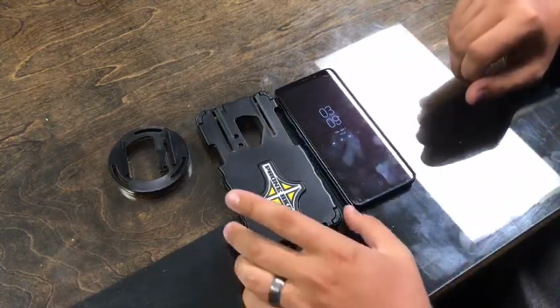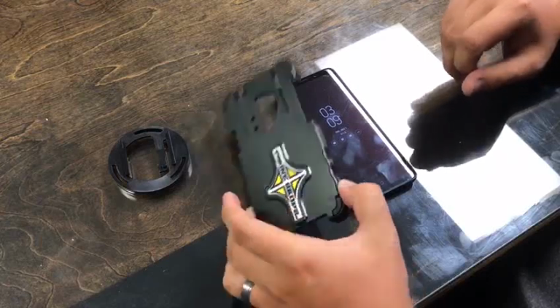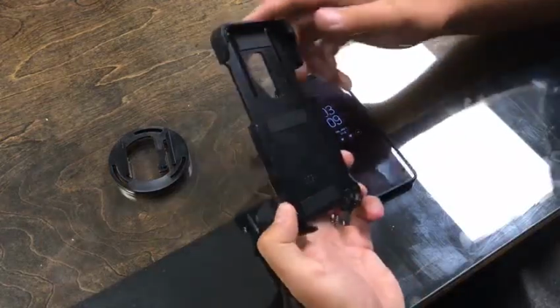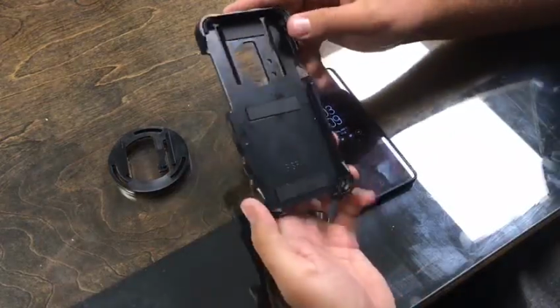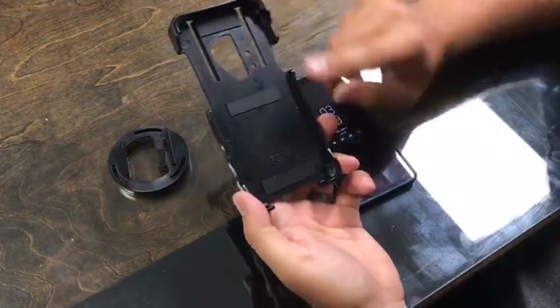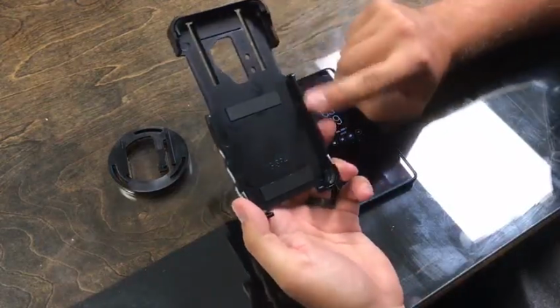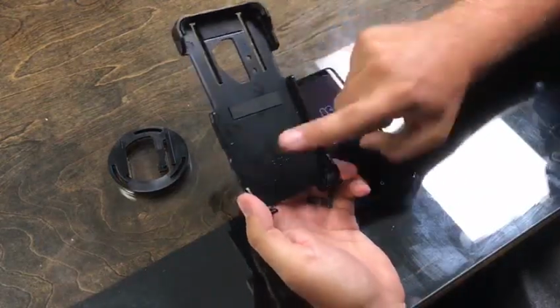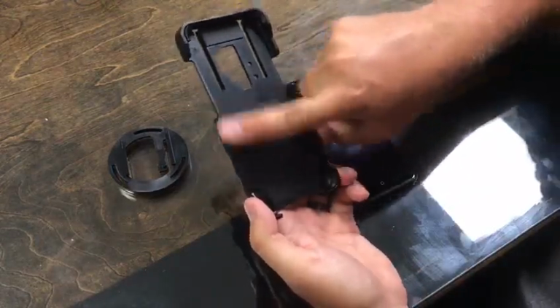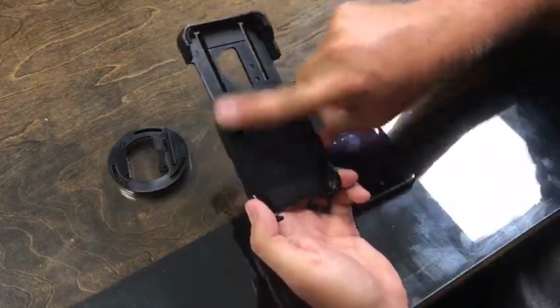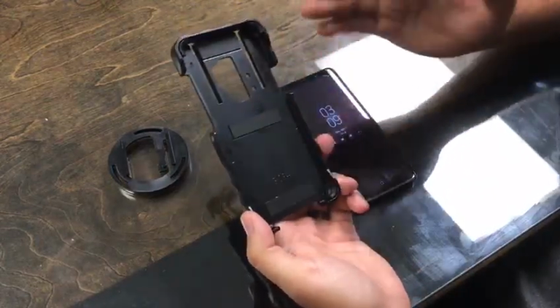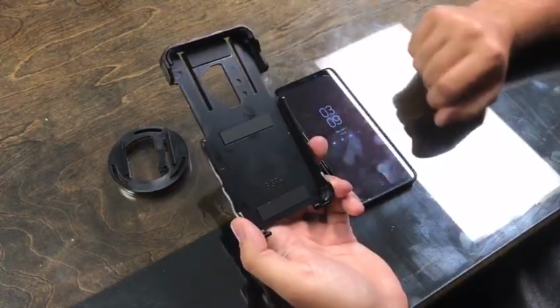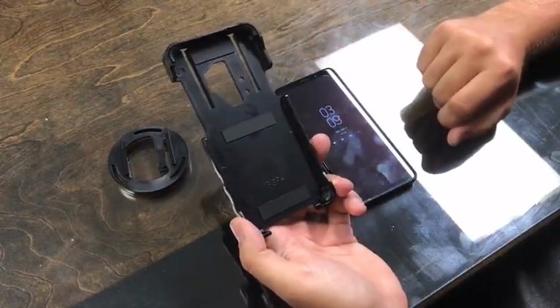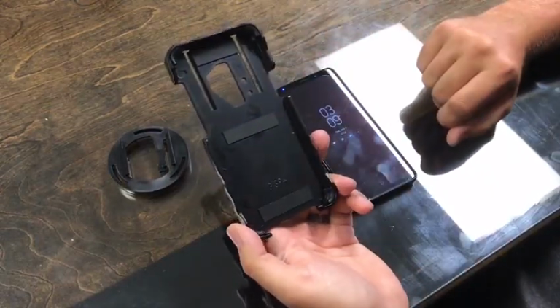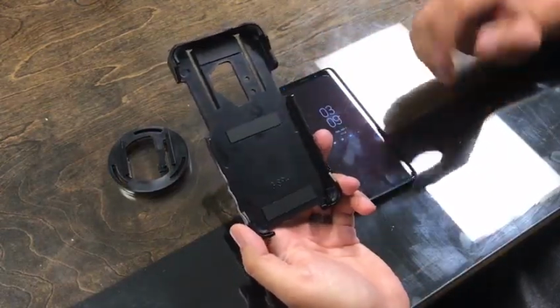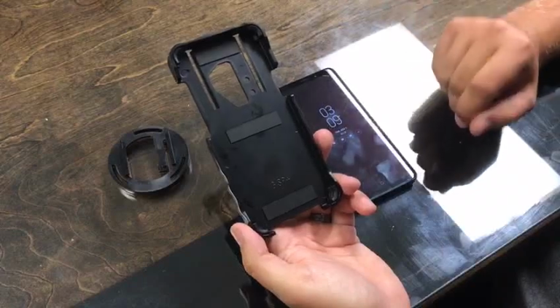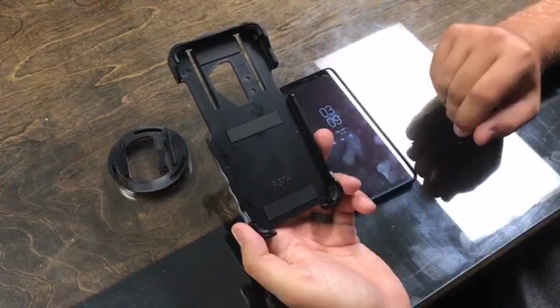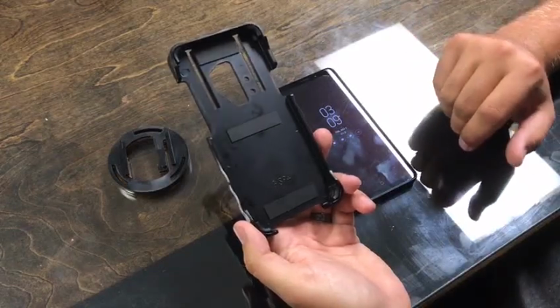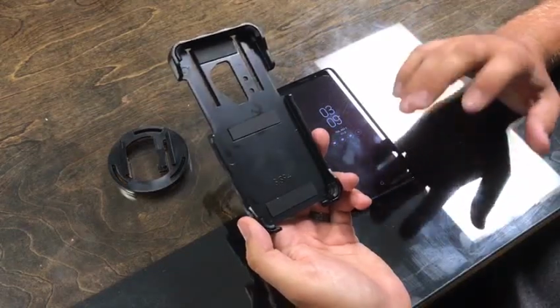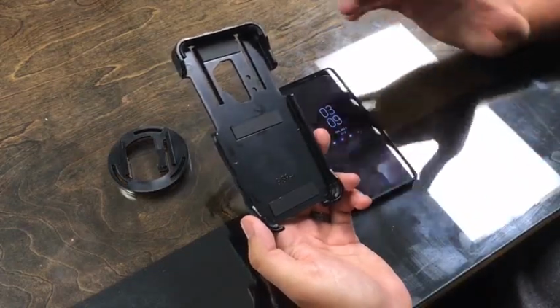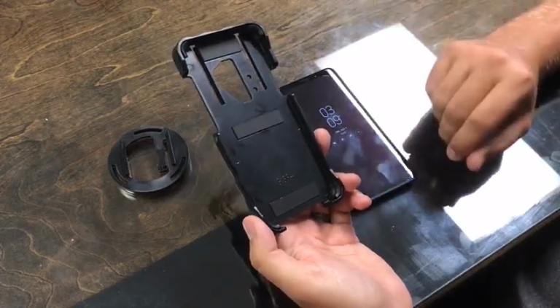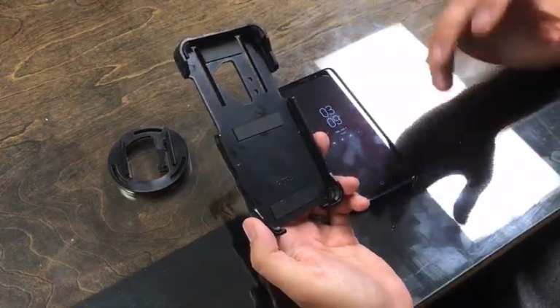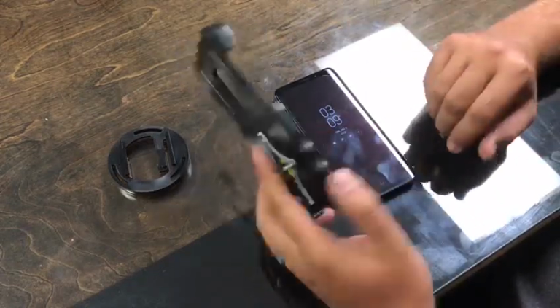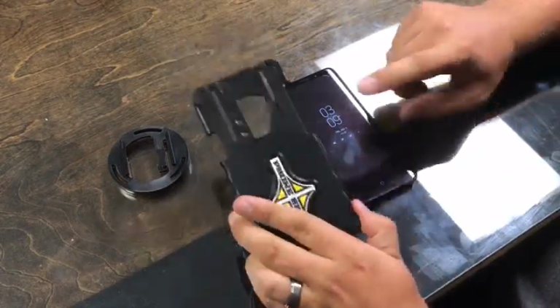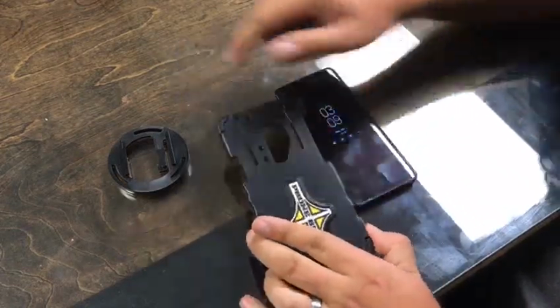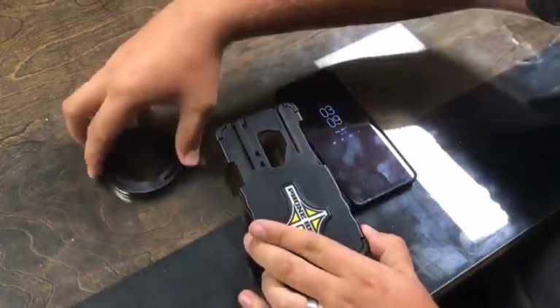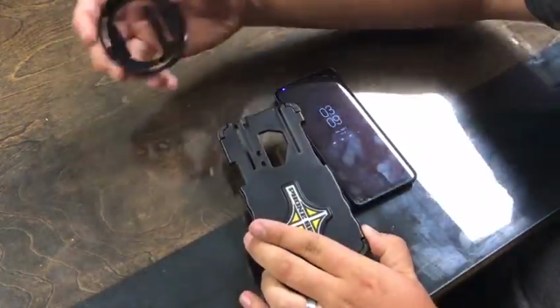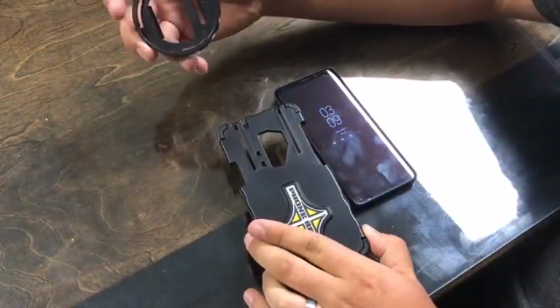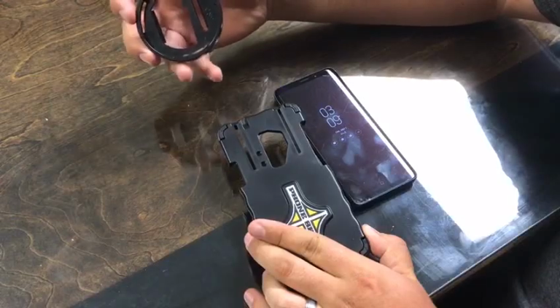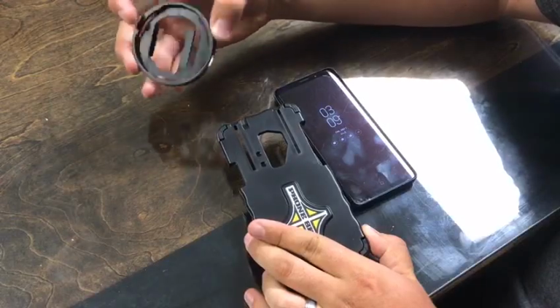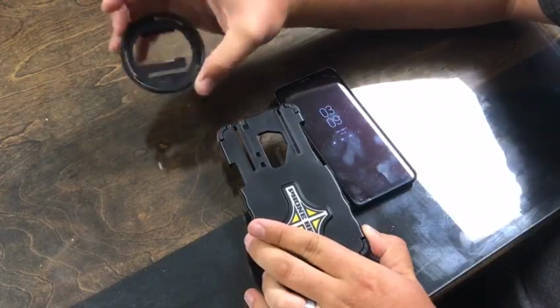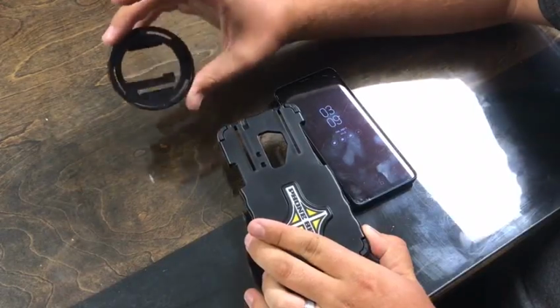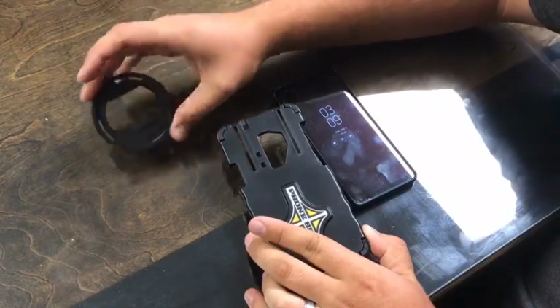Right off the bat, you'll notice that there's actually no locking tab as our previous cases have. We did this to make it more of an everyday case. Also, the C2 disc is removable.